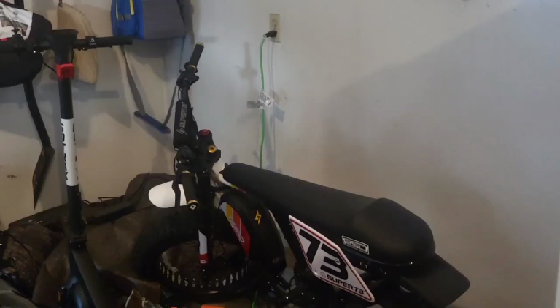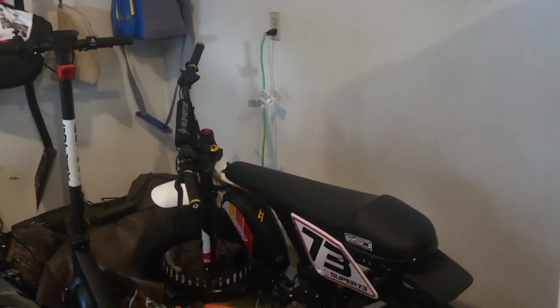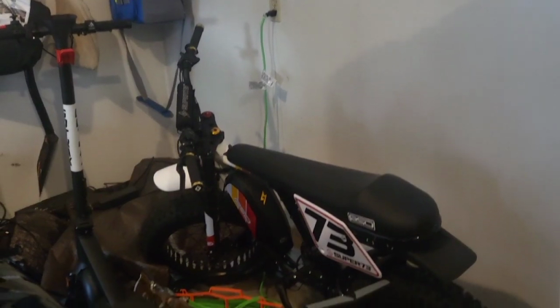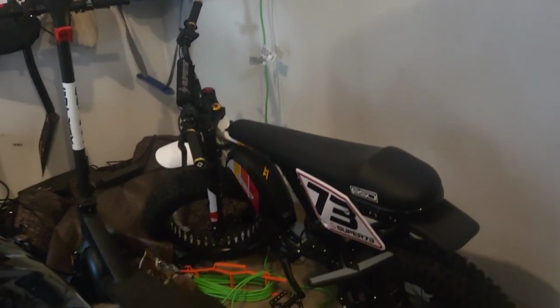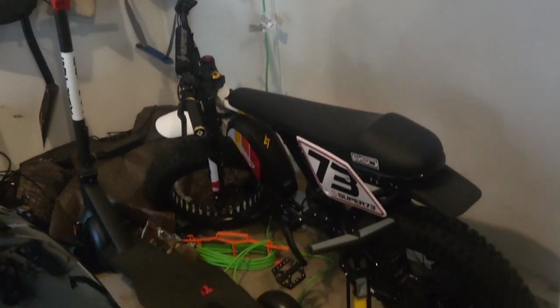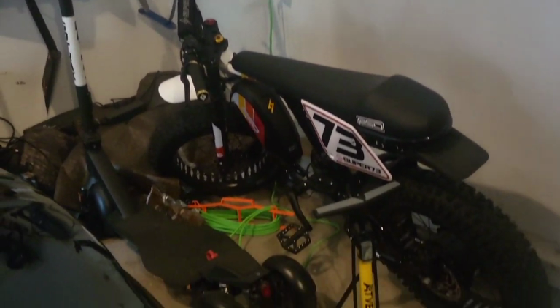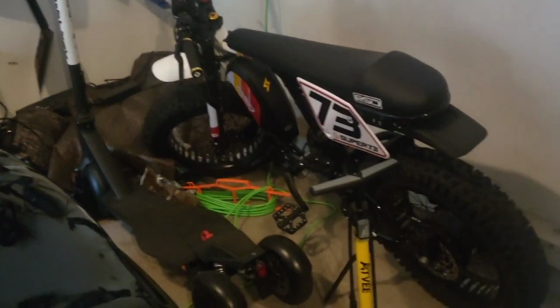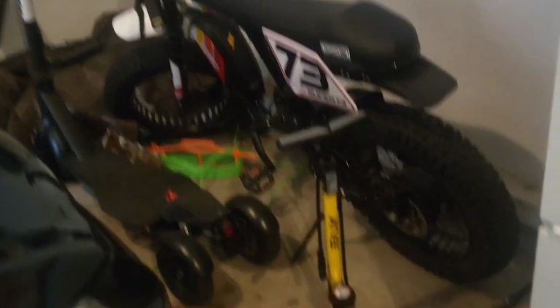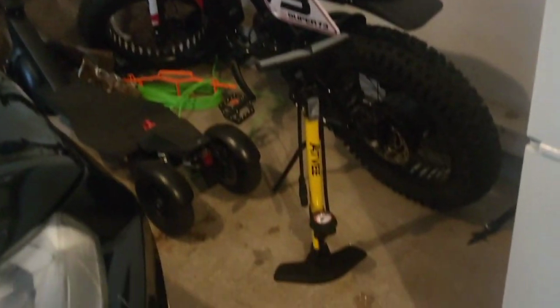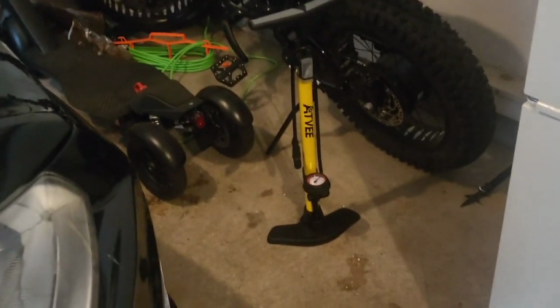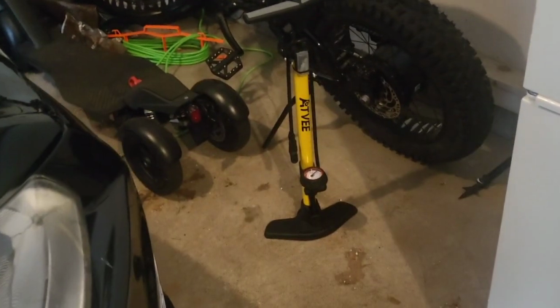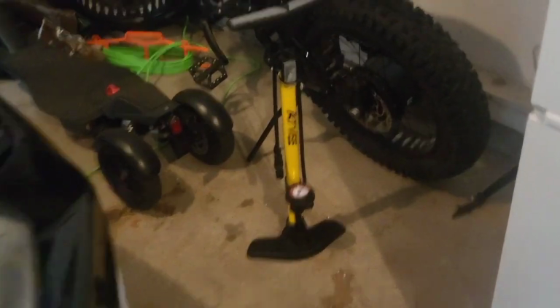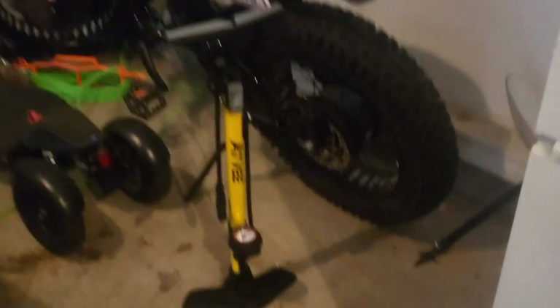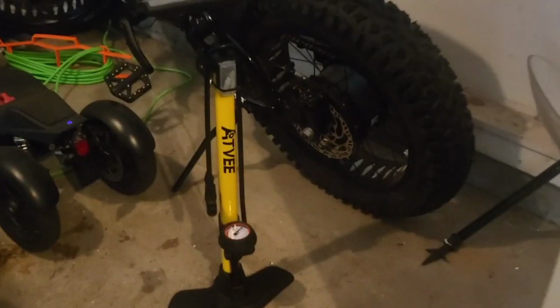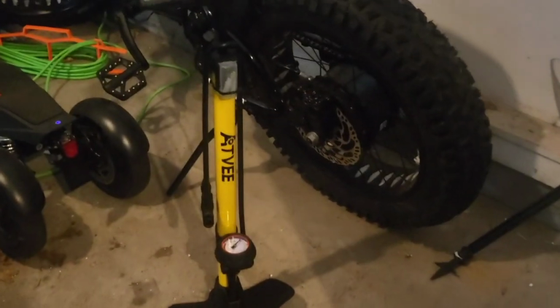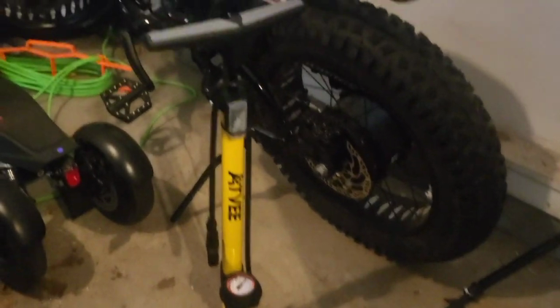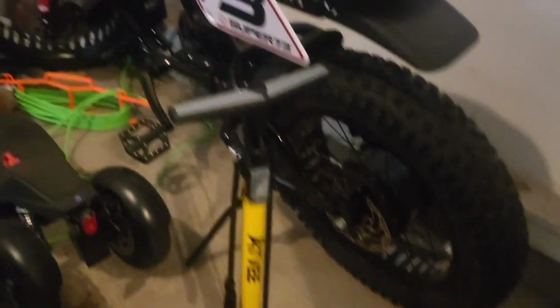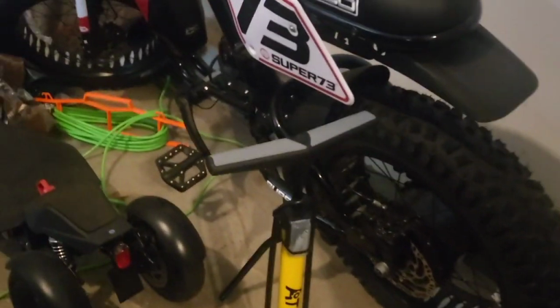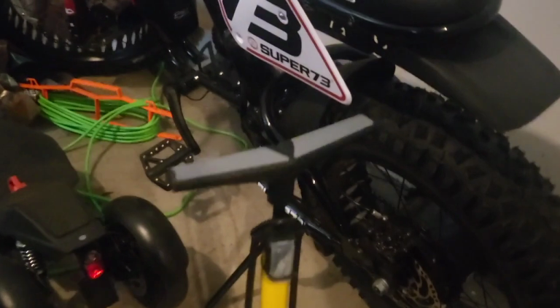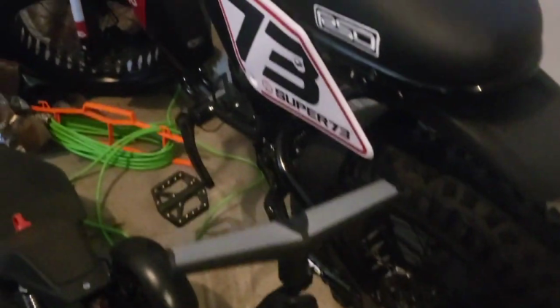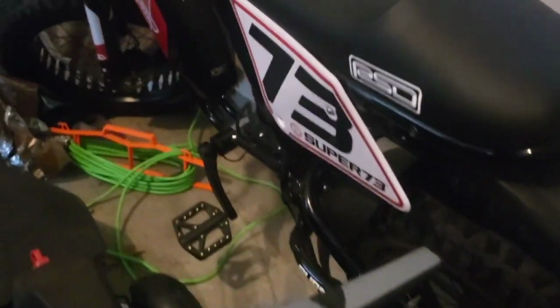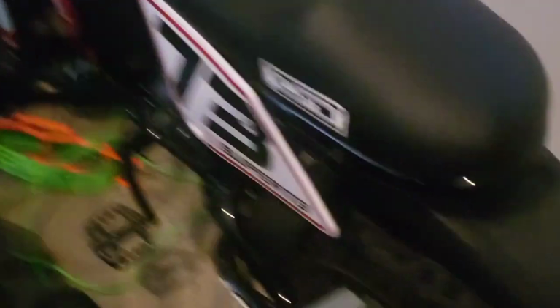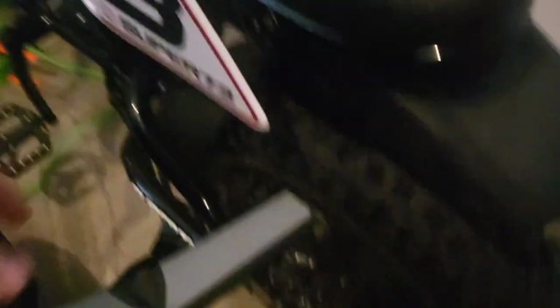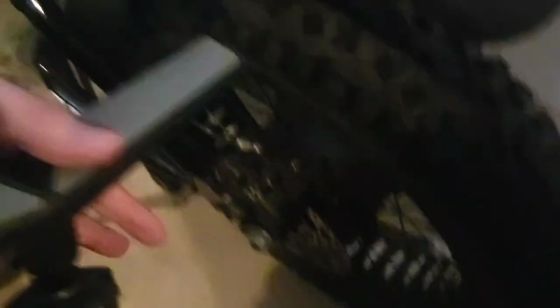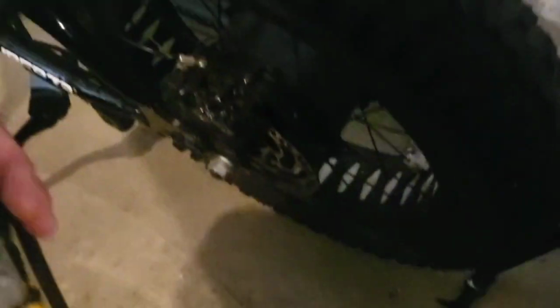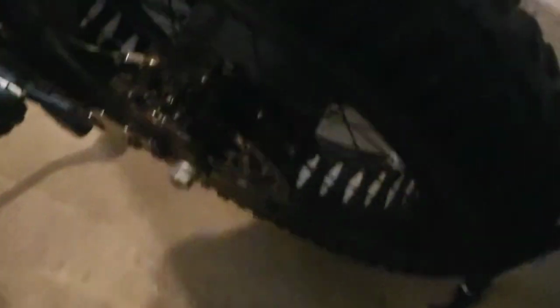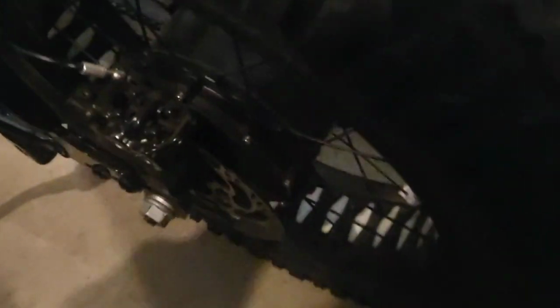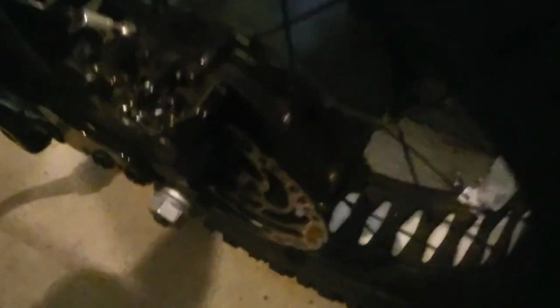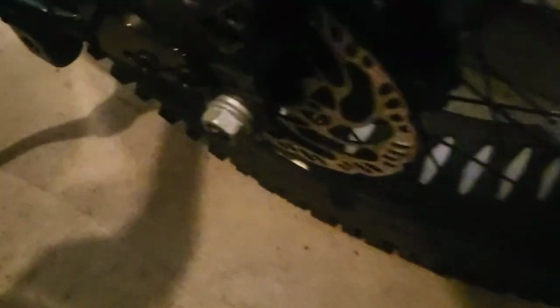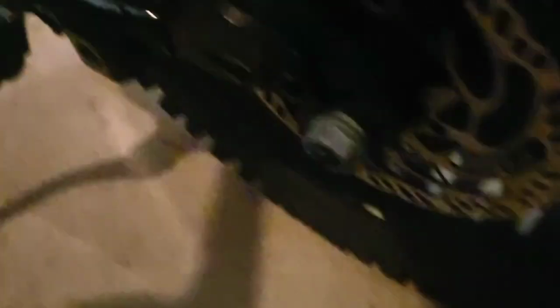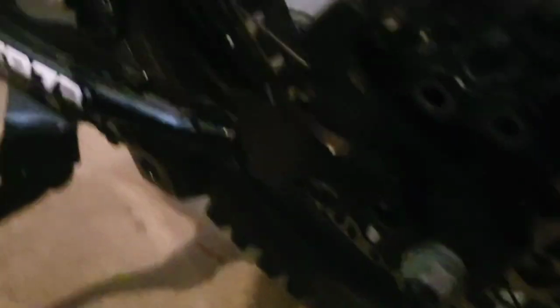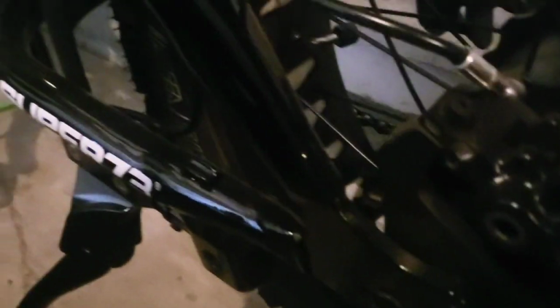Alright guys, I got my electric scooter and e-bike right here, and I want to make sure I have the proper air pressure in the tires. It's very important when riding.